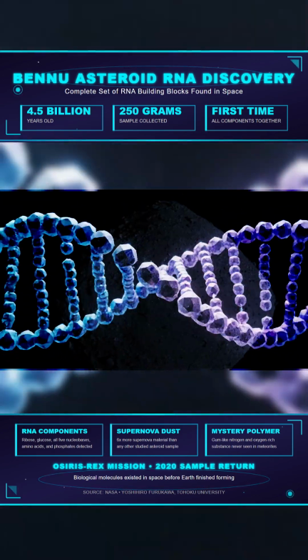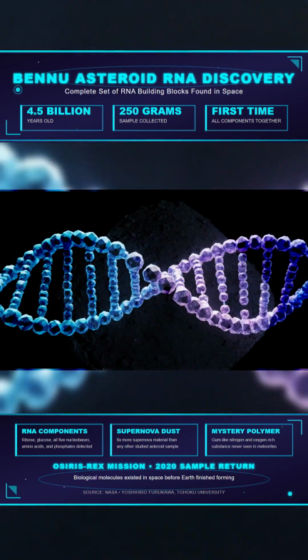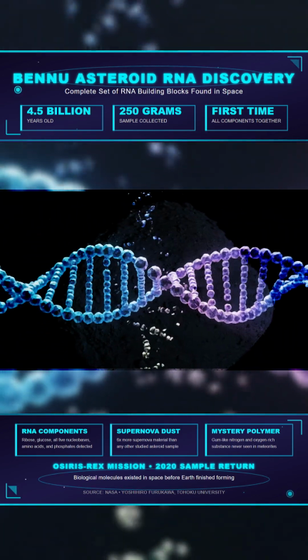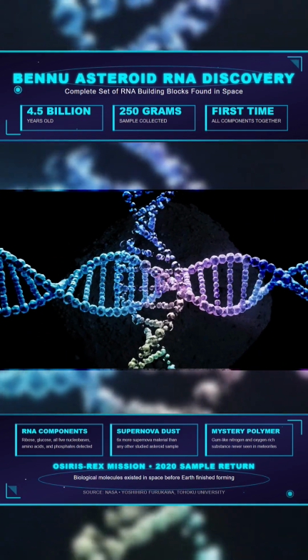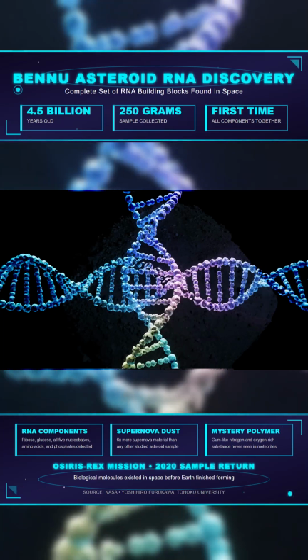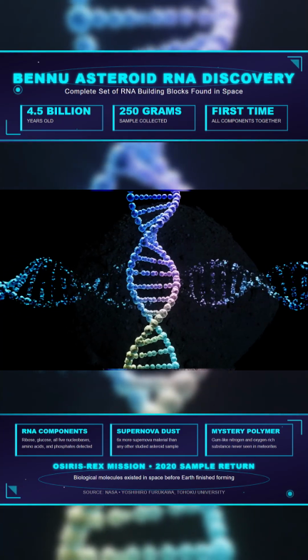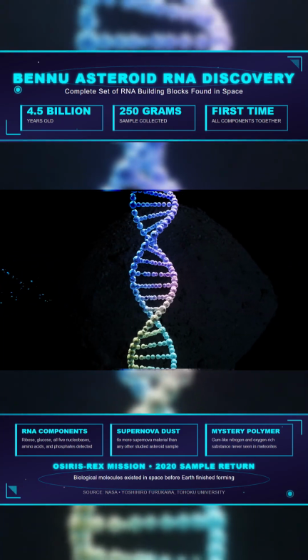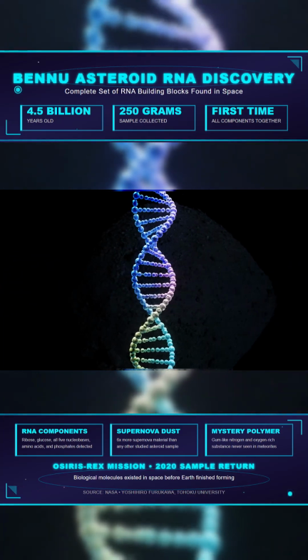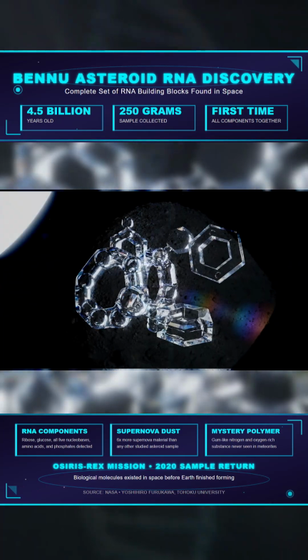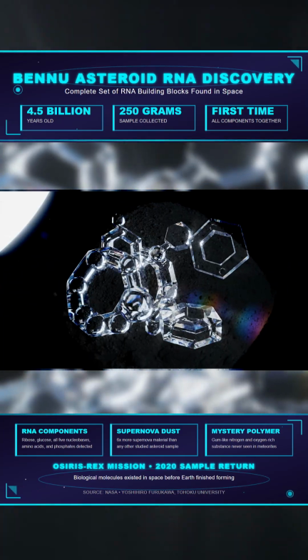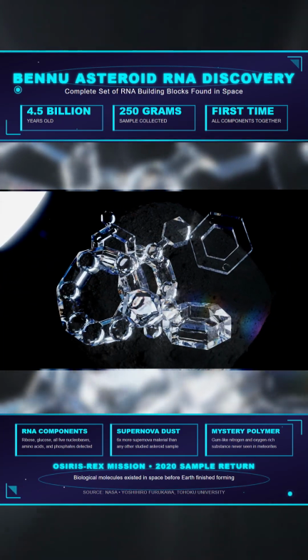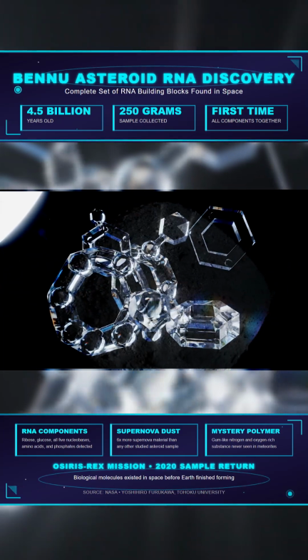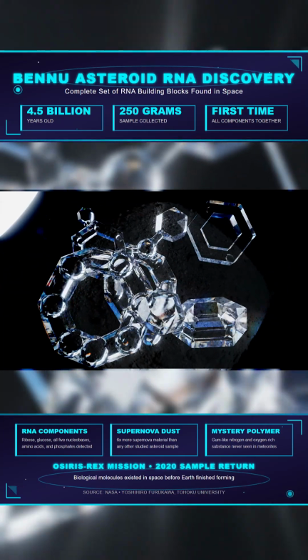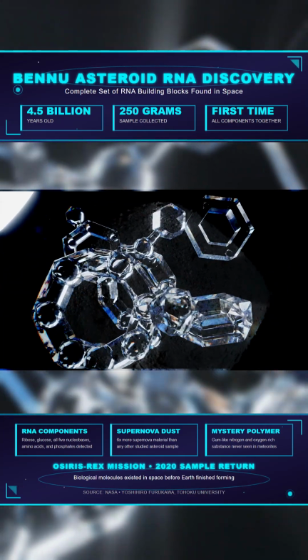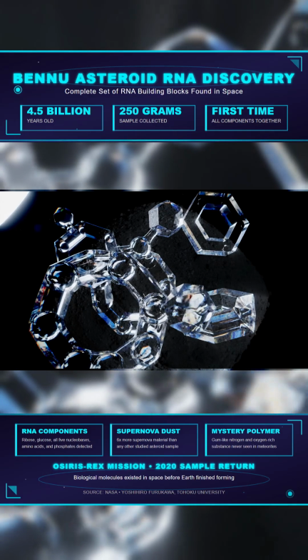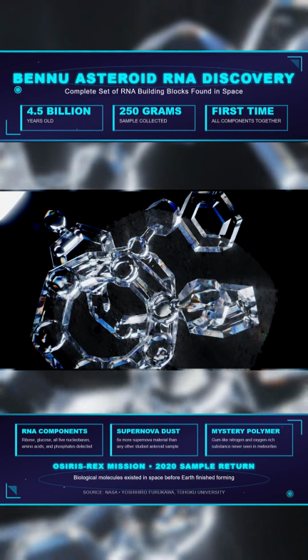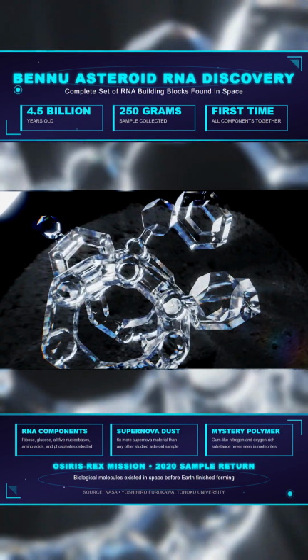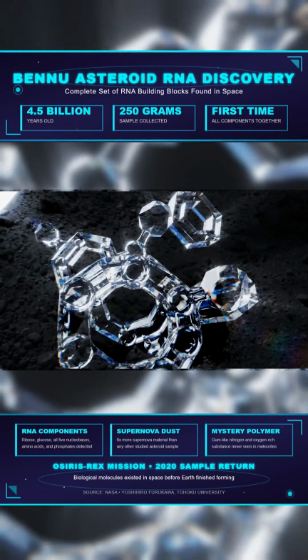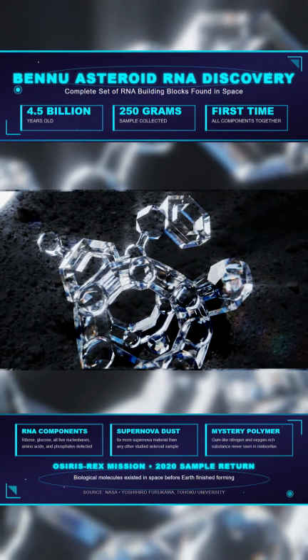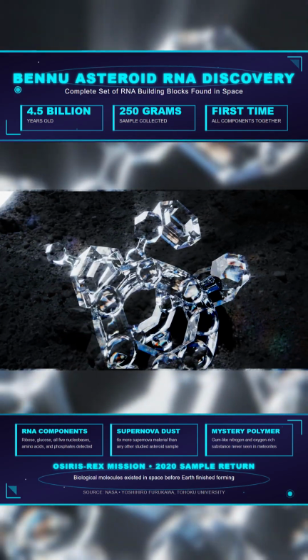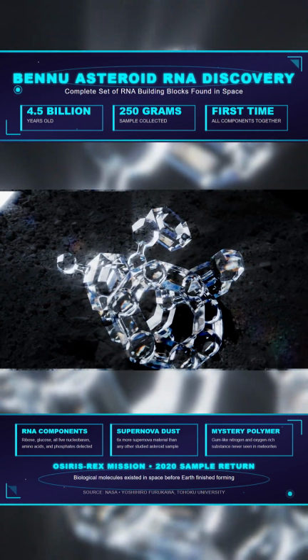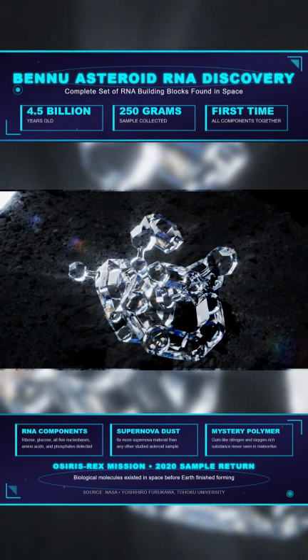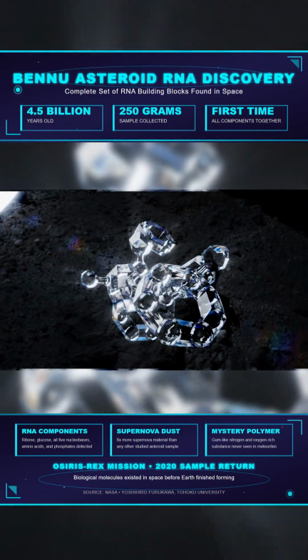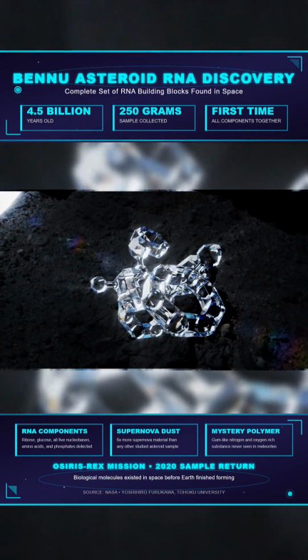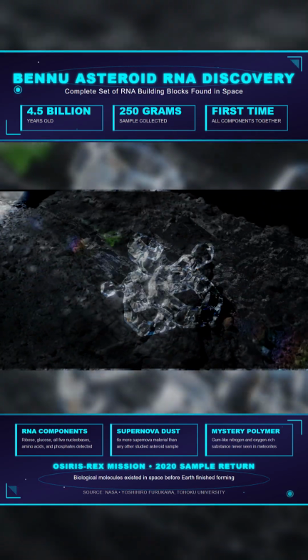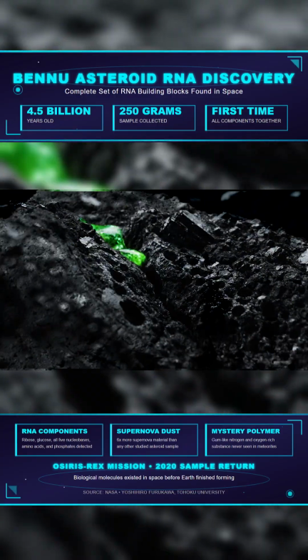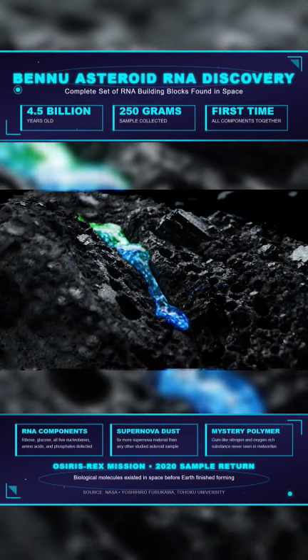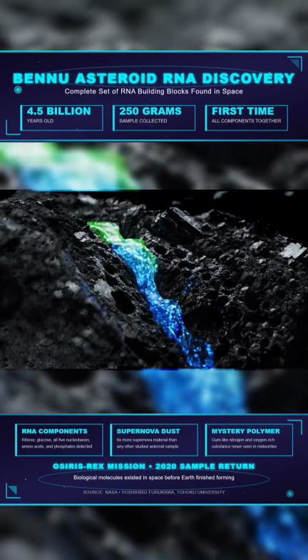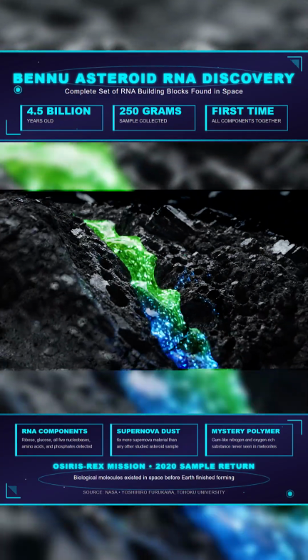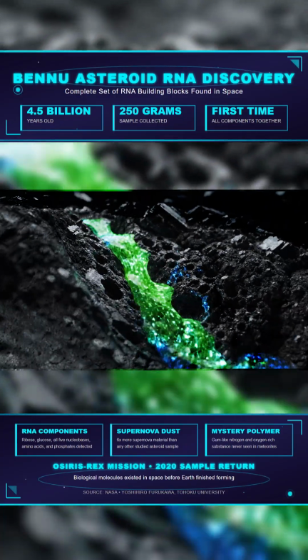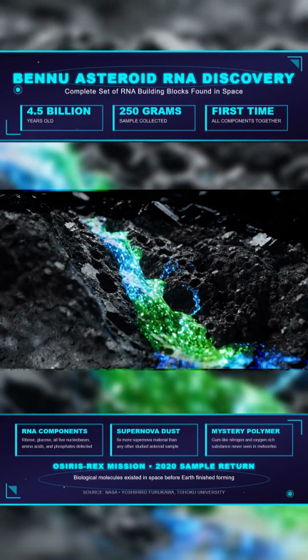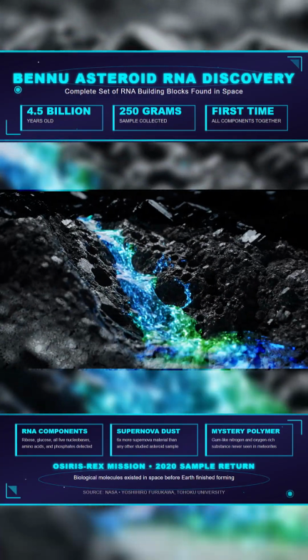NASA's OSIRIS-REx spacecraft collected 250 grams of pristine material directly from Bennu's surface in 2020. The samples show these biological molecules existed in space before Earth even finished forming.